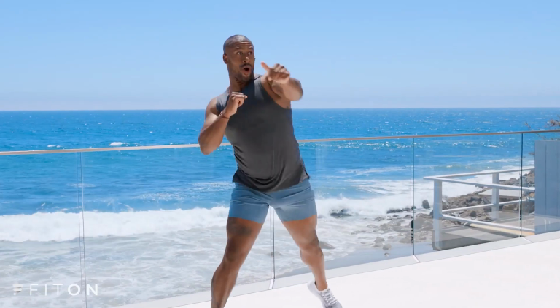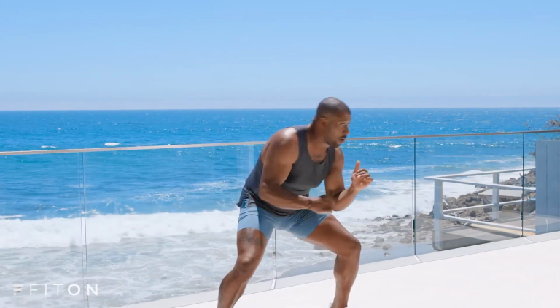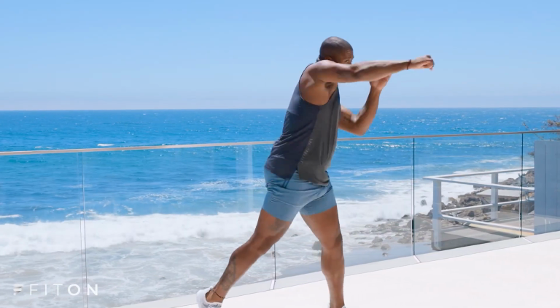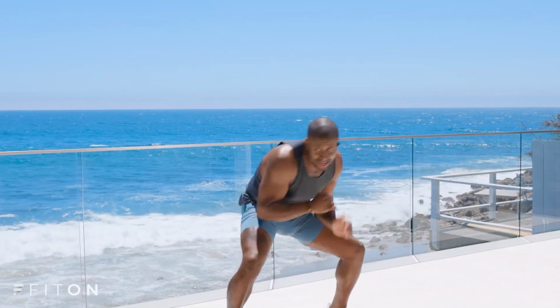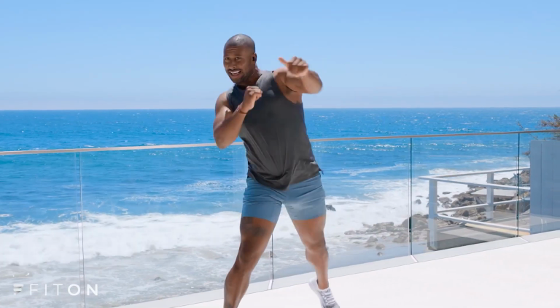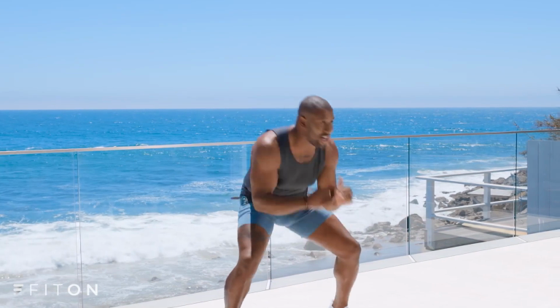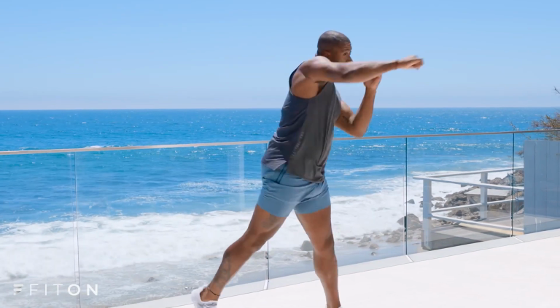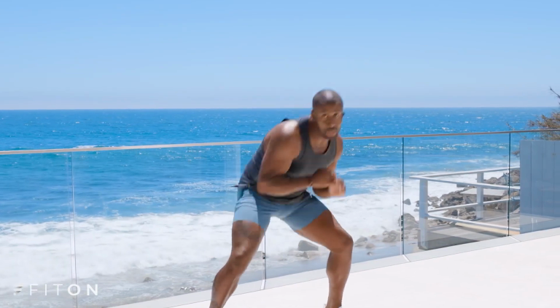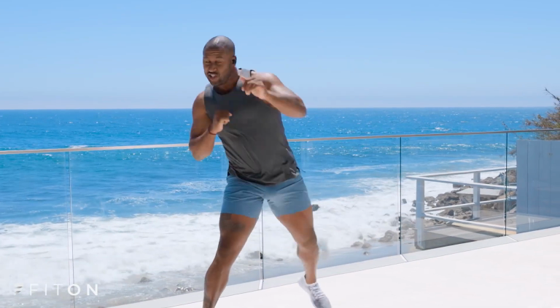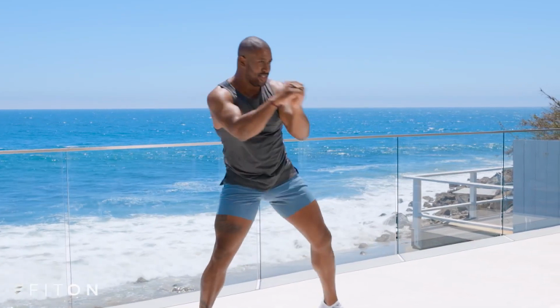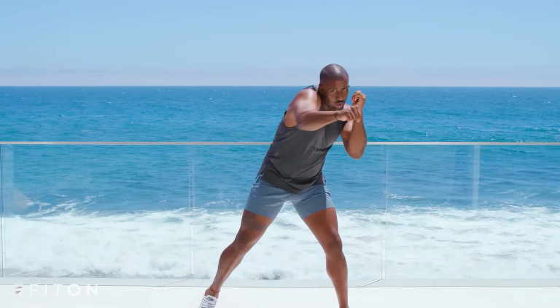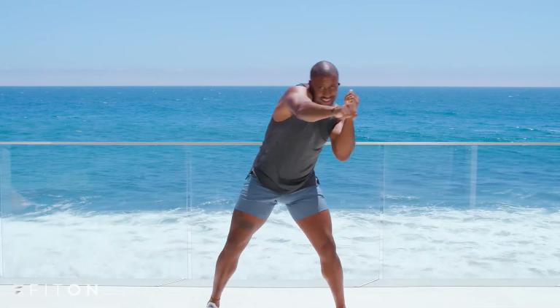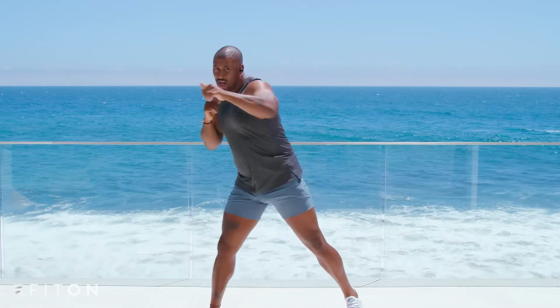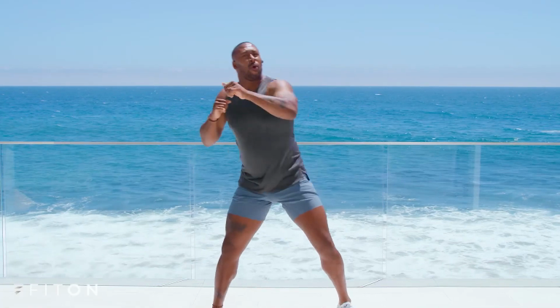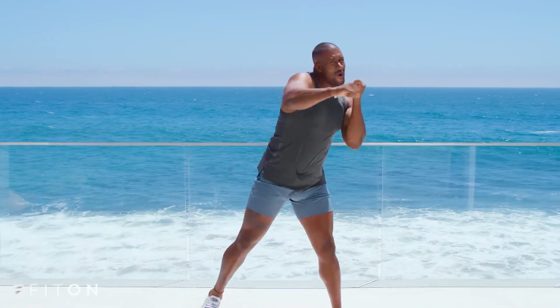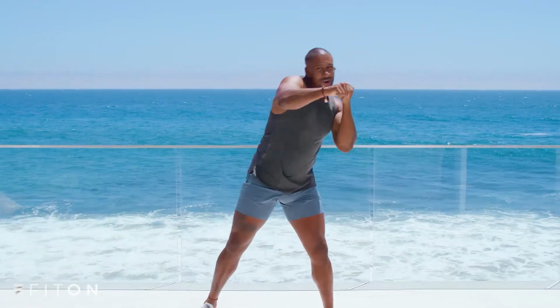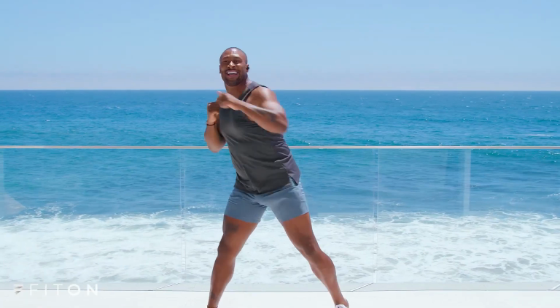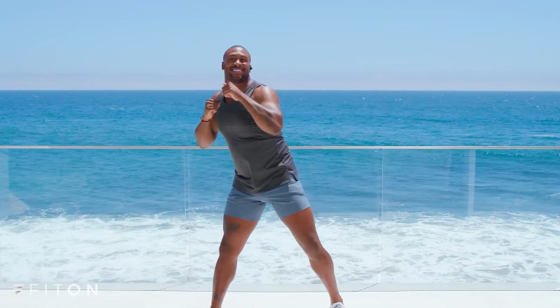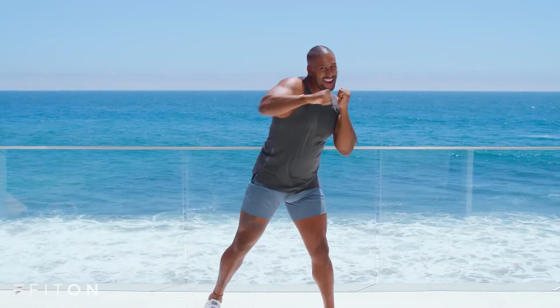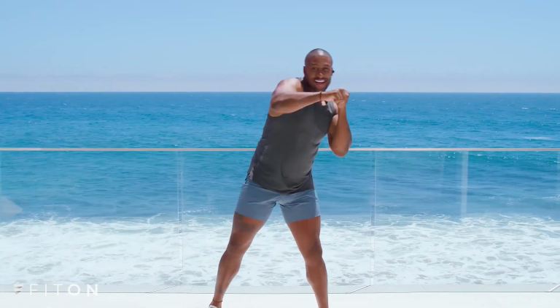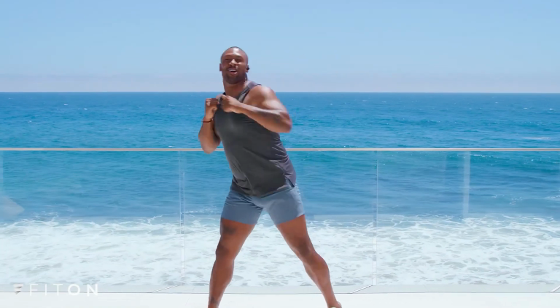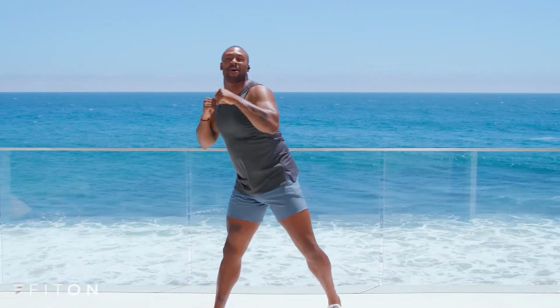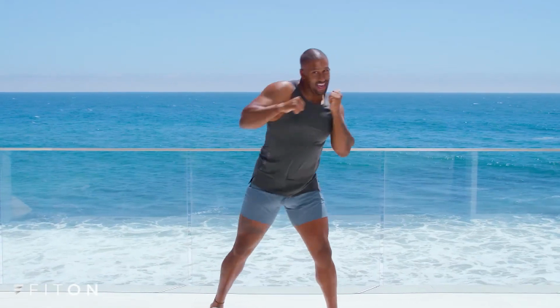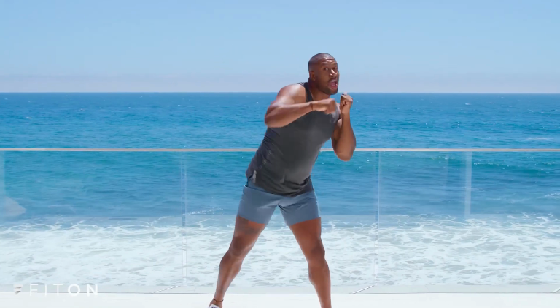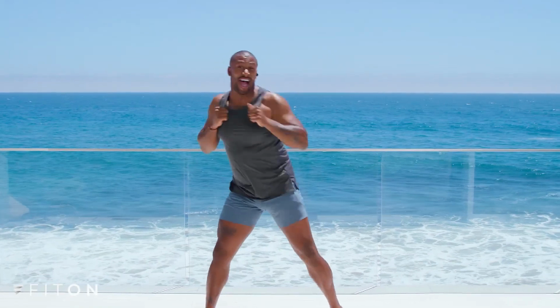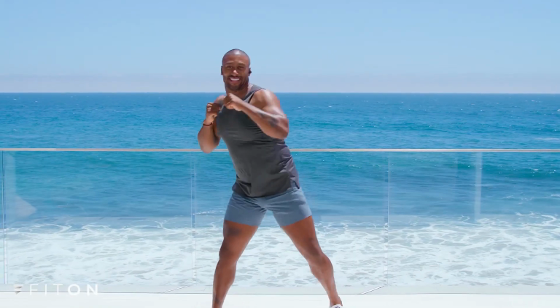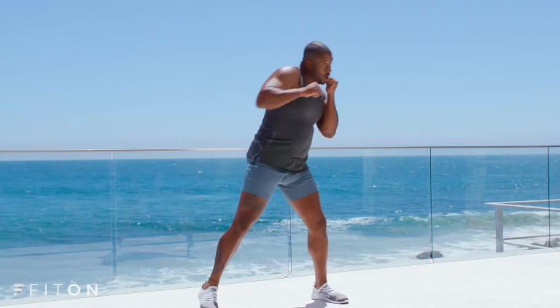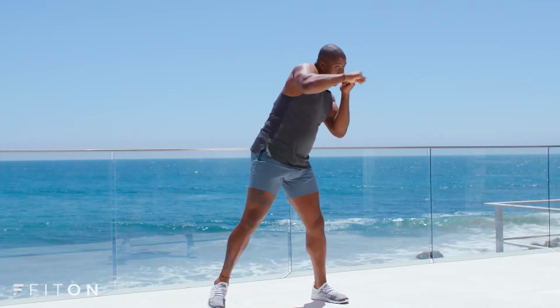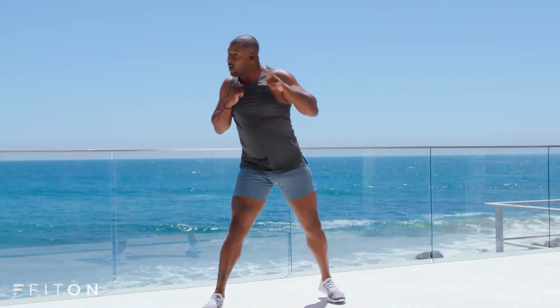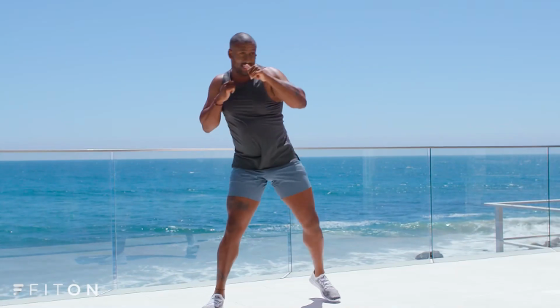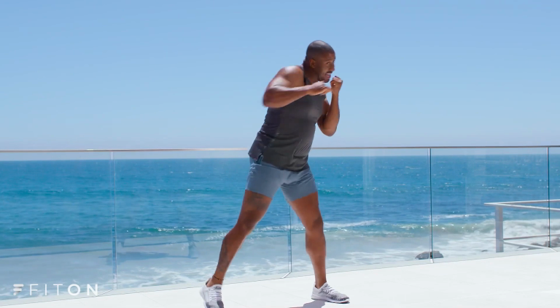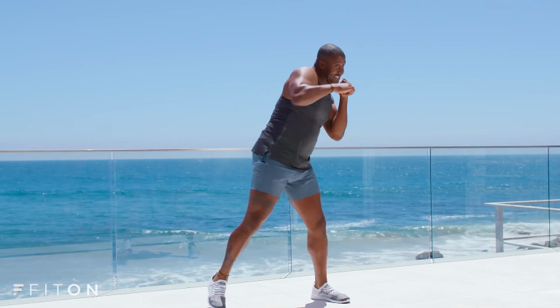We're going for a double jab now, guys. Here we go. Double jab, double, right. Stay in there. Don't you give up for me. You got this. Right, right. Yes.